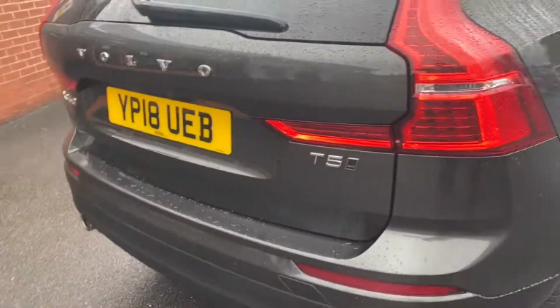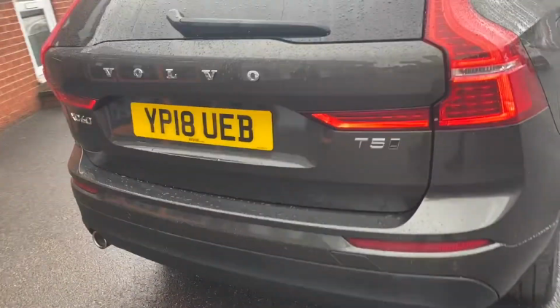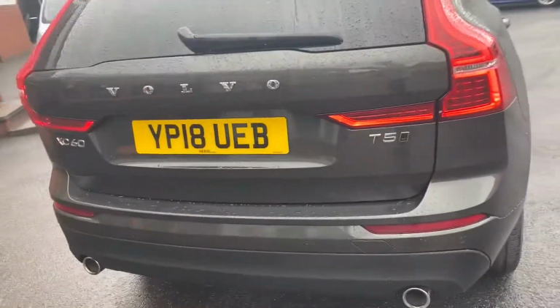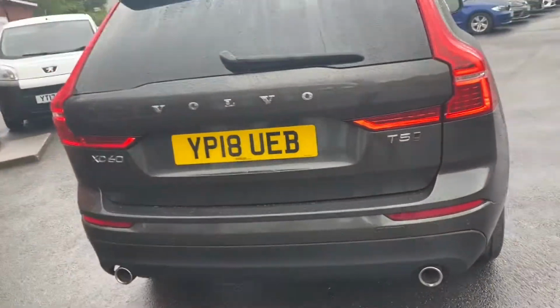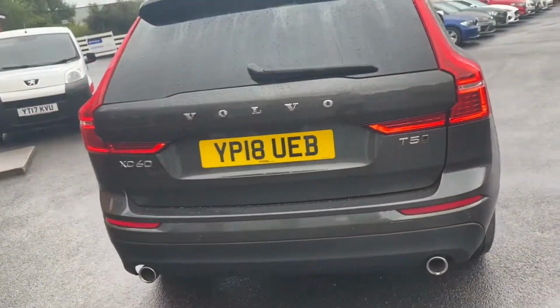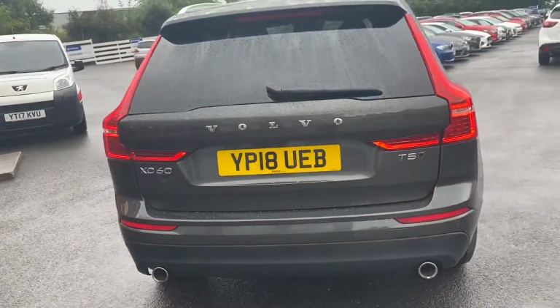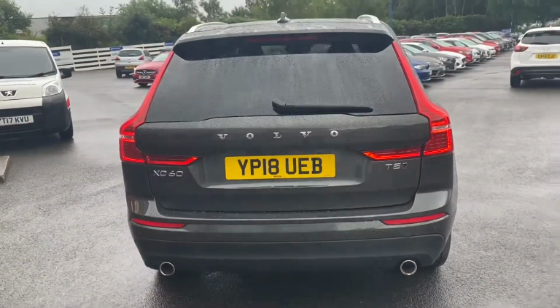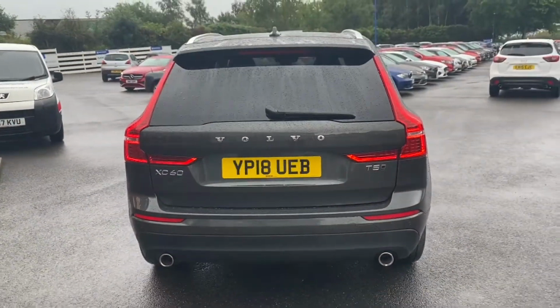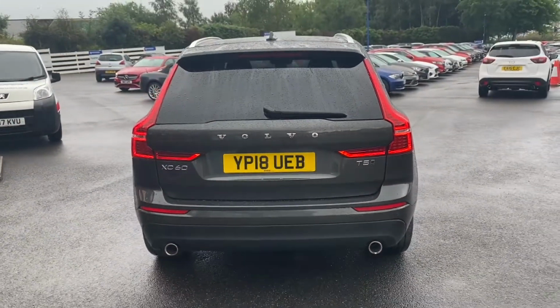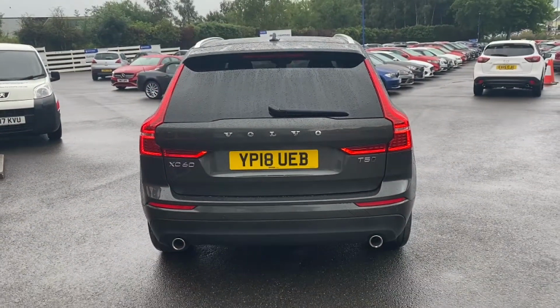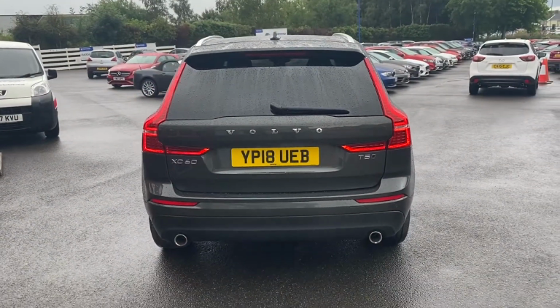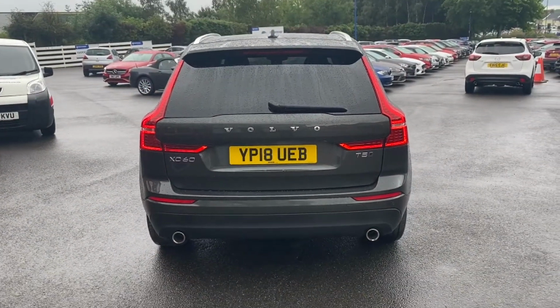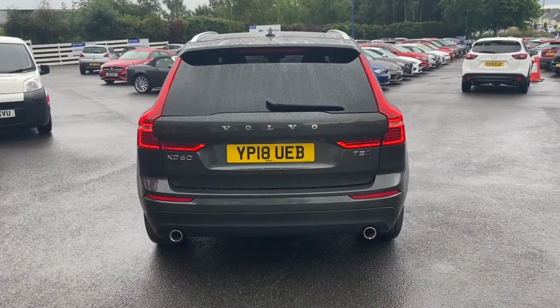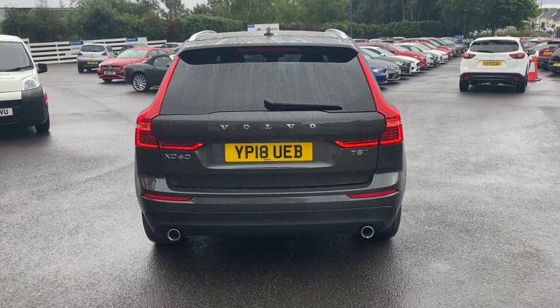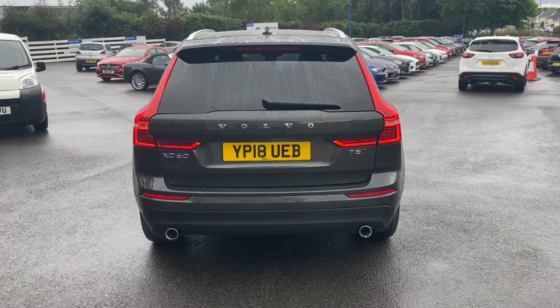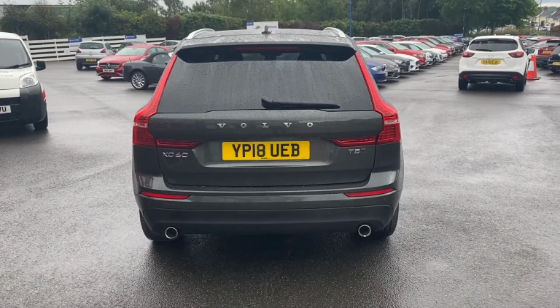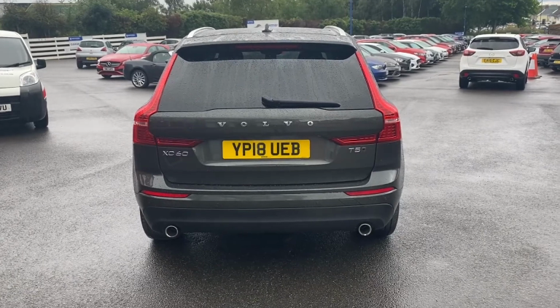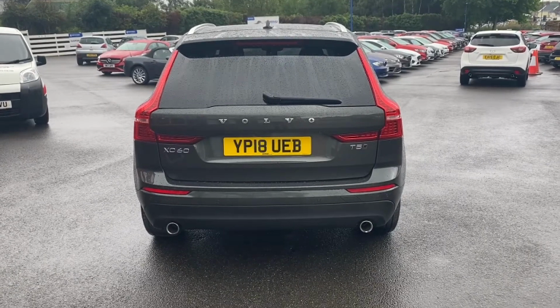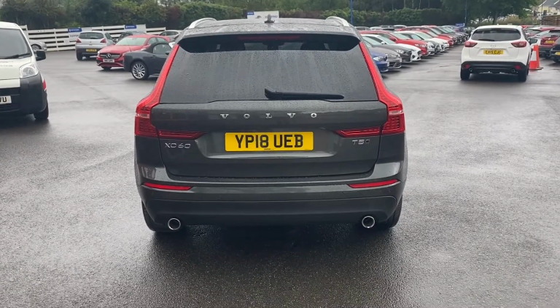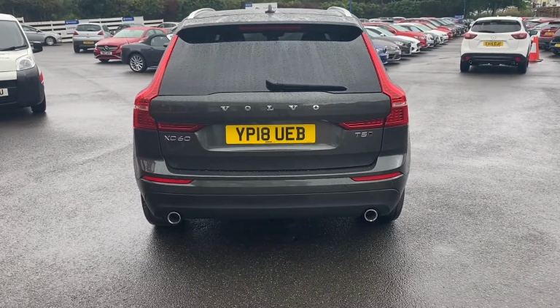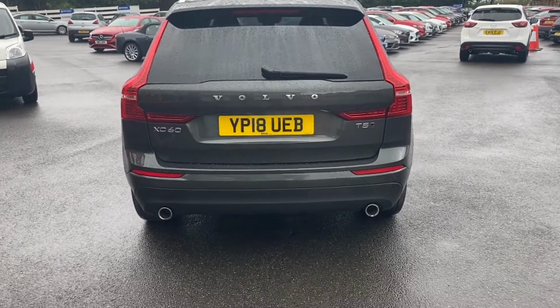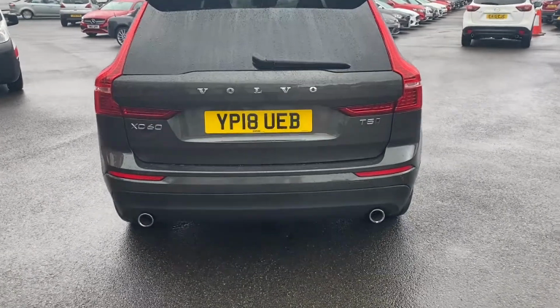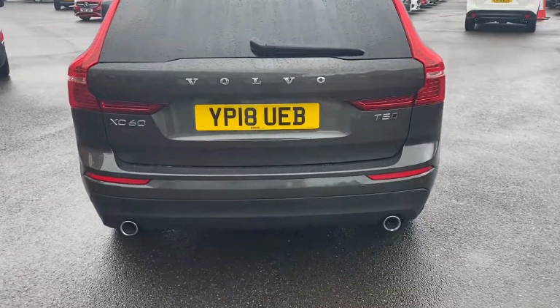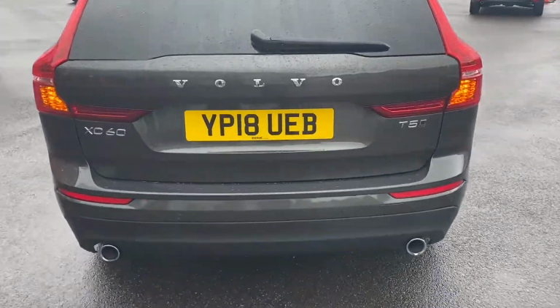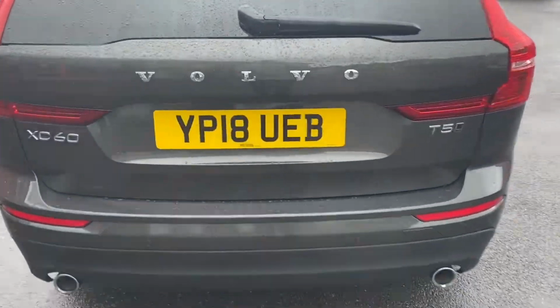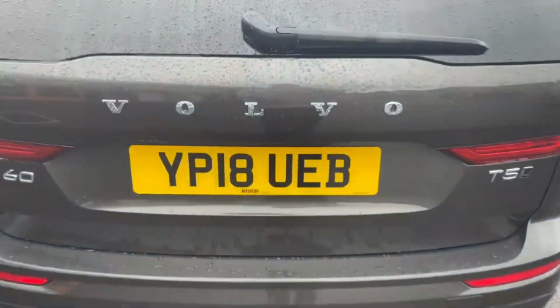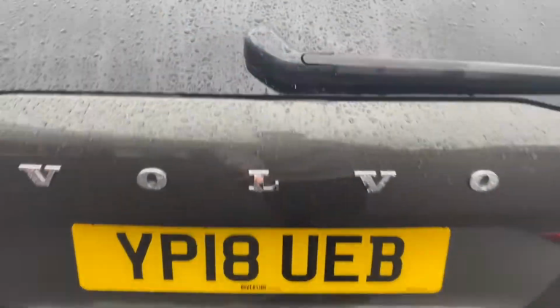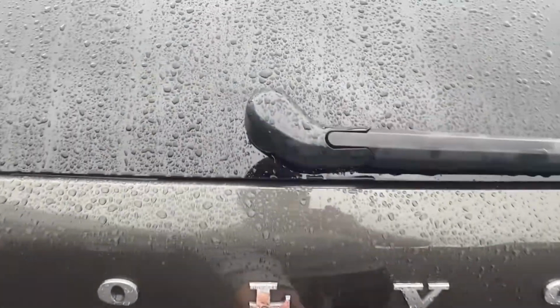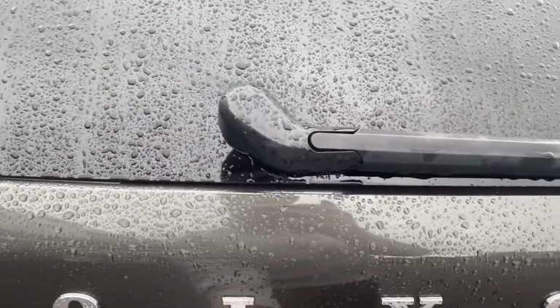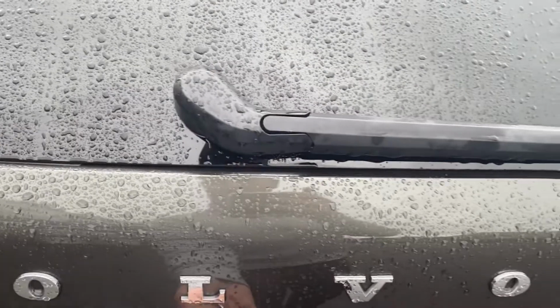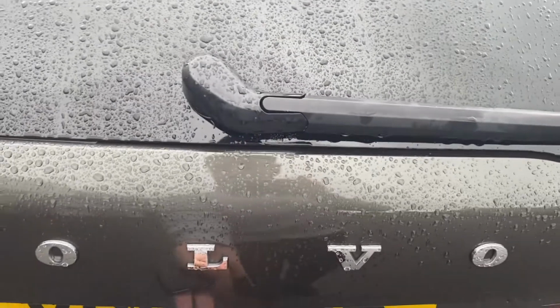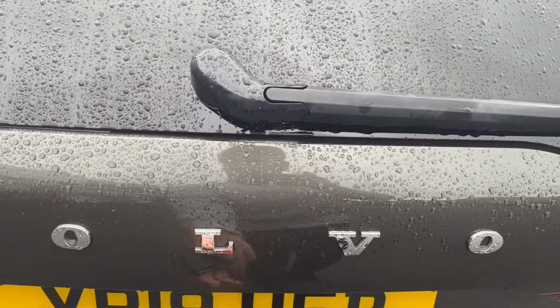Going around to the rear of the vehicle, you're able to take a look at both of the exhaust pipes, as well as those rear lights. And I'll also show you the size of the boot whilst I'm at it.